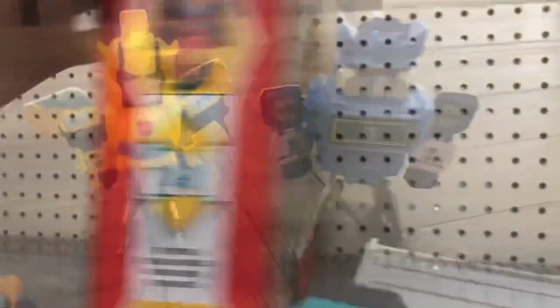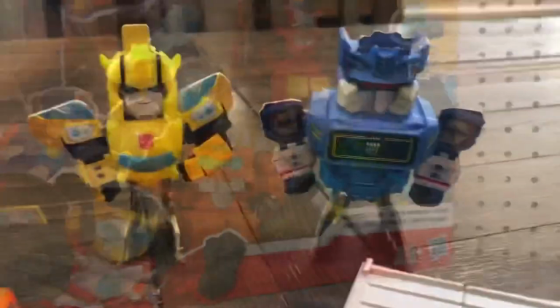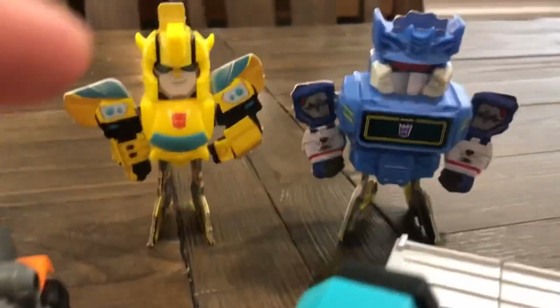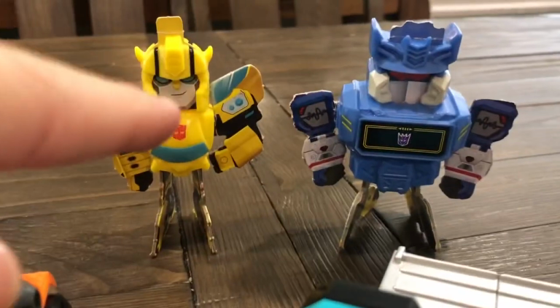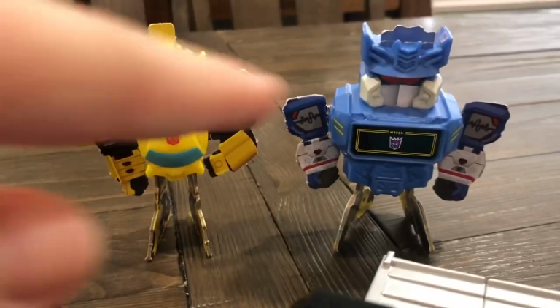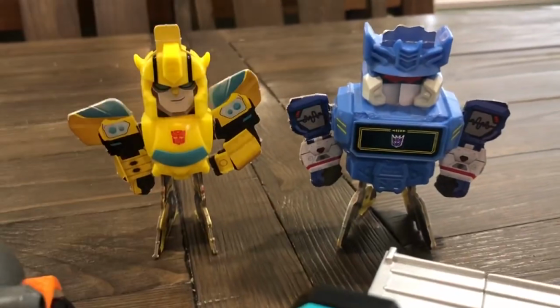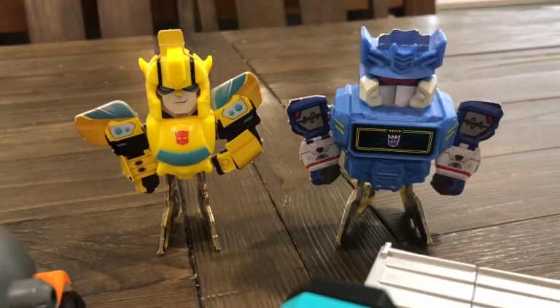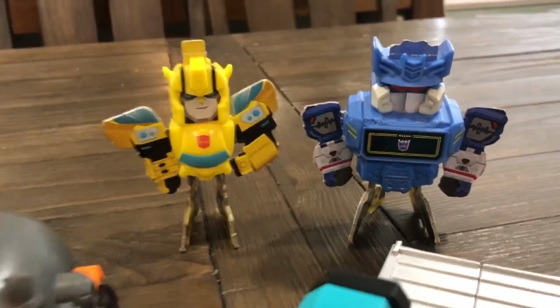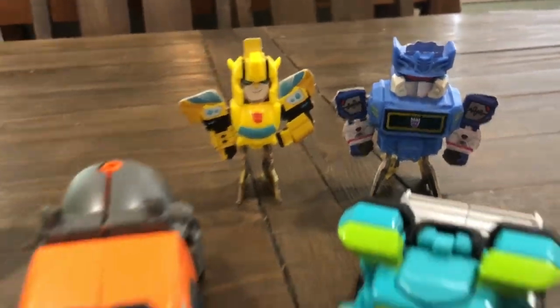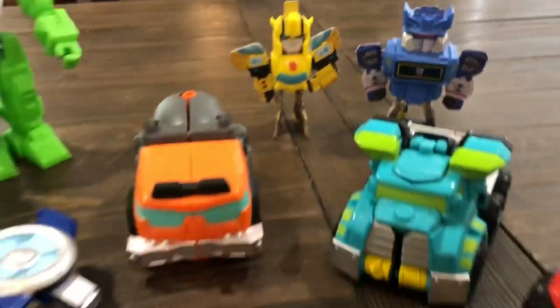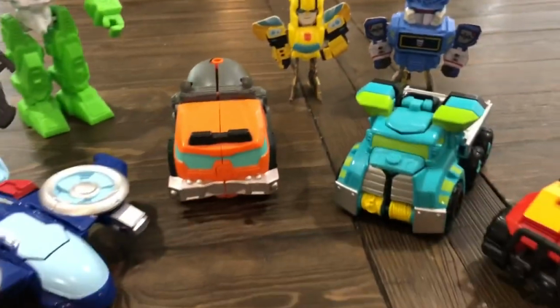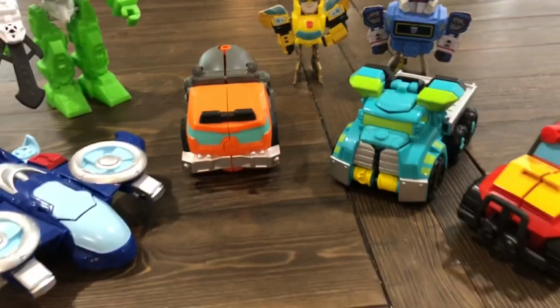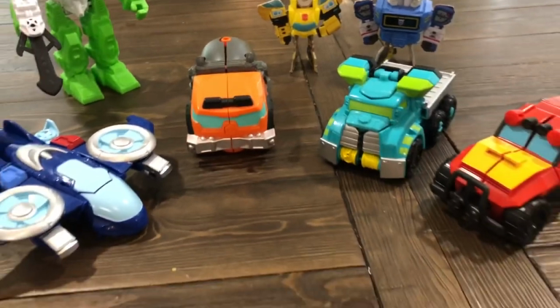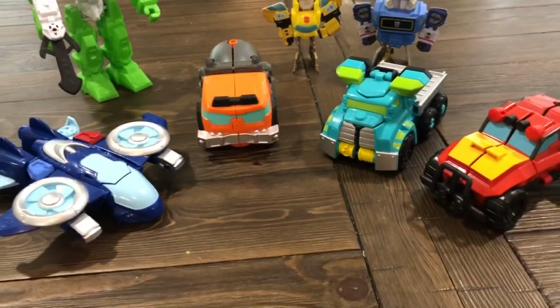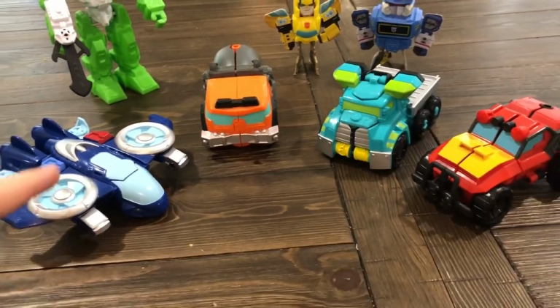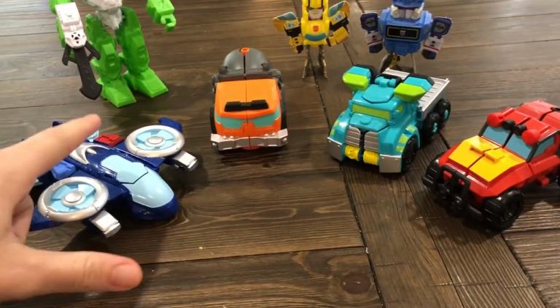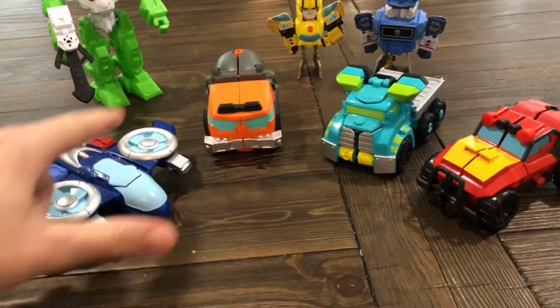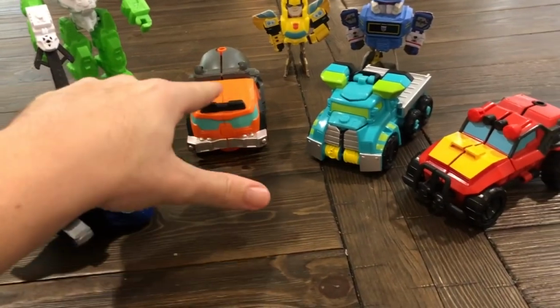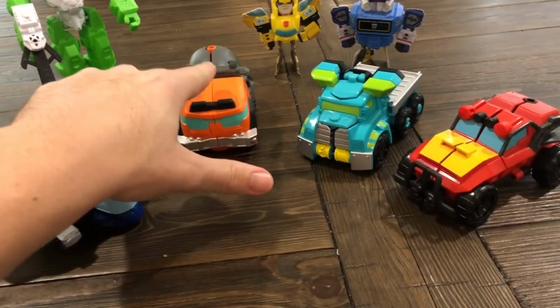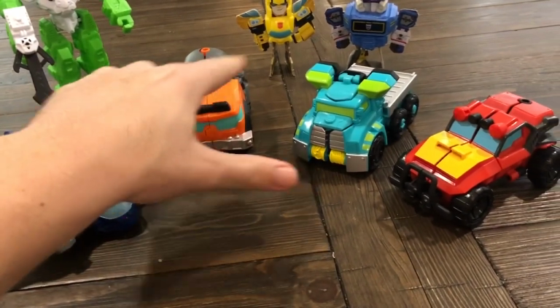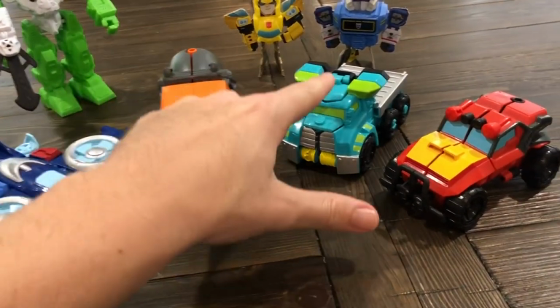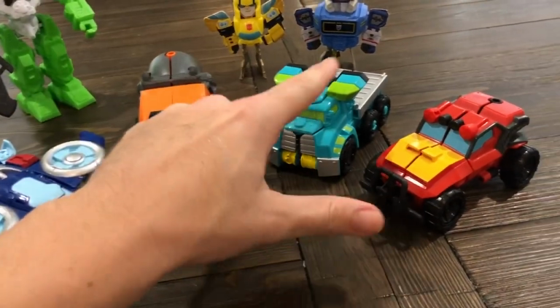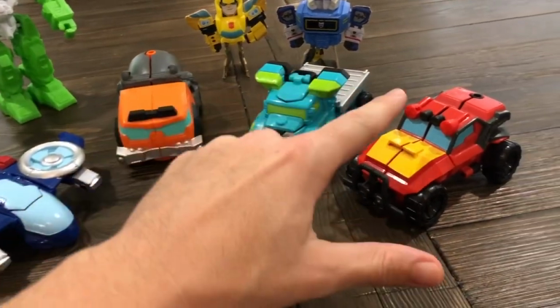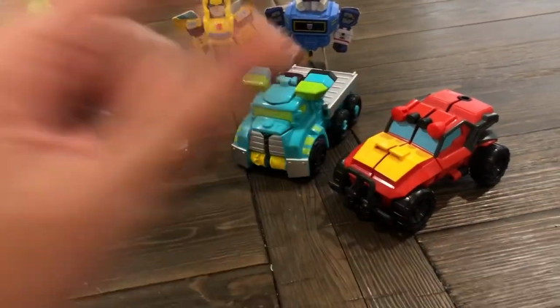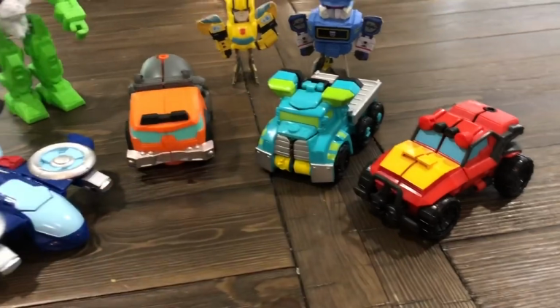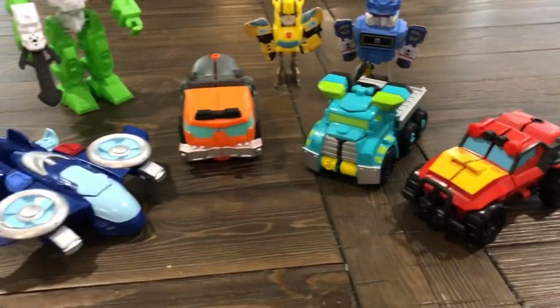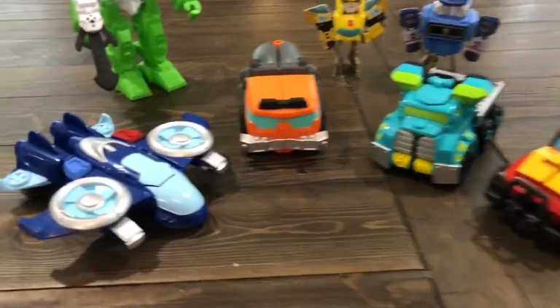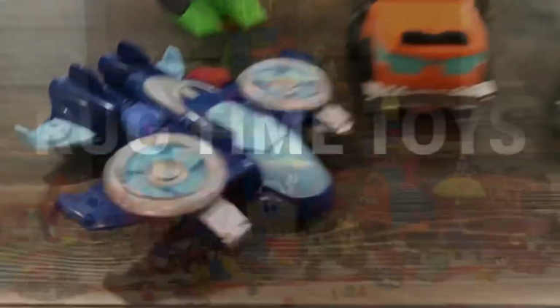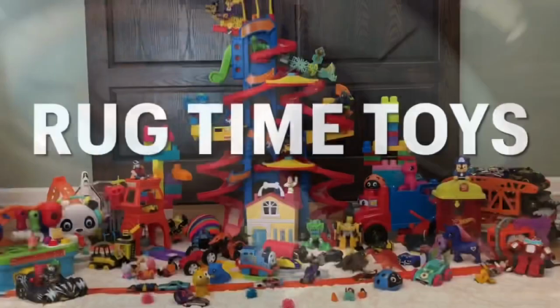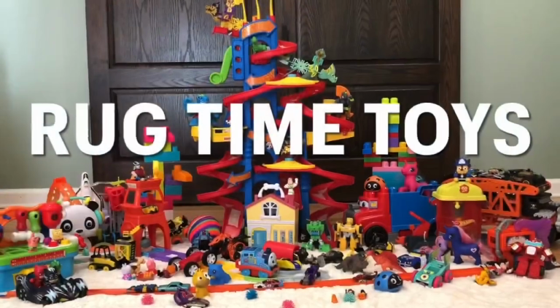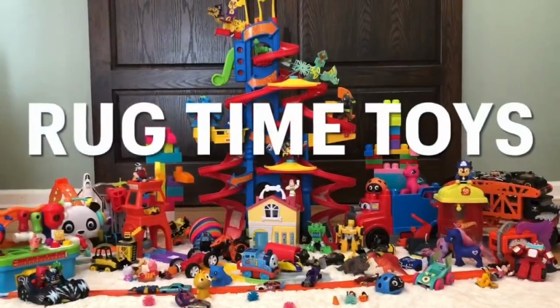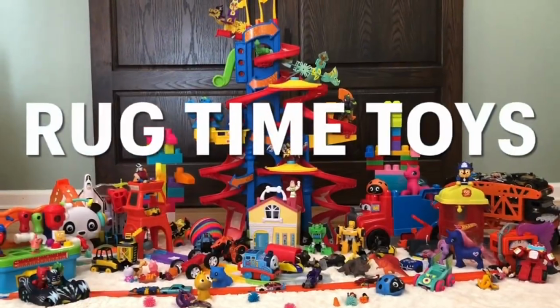Hey everybody, we have Bumblebee and Soundwave here today to check out our Transformers Rescue Bots 4-pack with Whirl, Wedge, Hoist, and Hotshot. So here we go. Rugtime Toys!